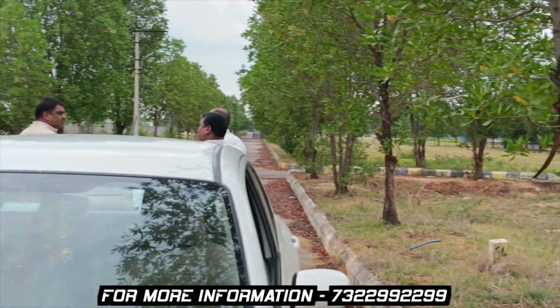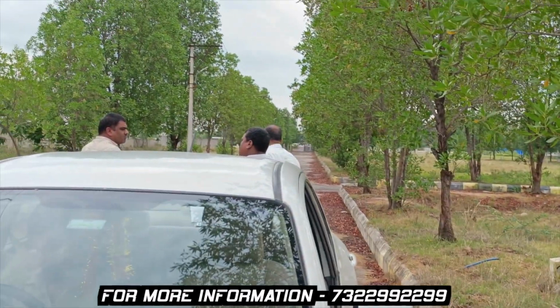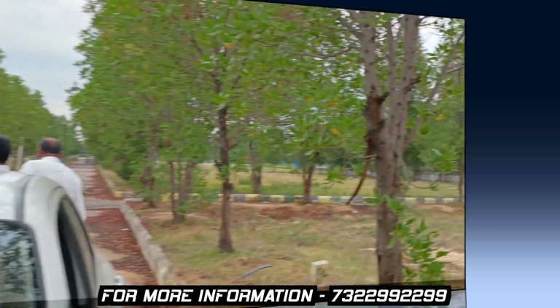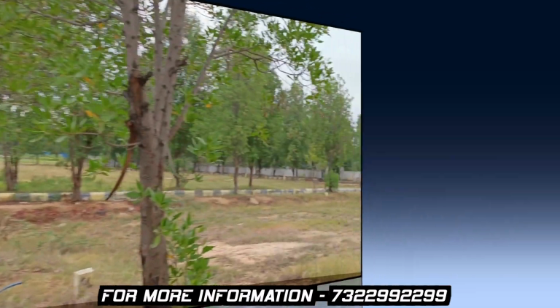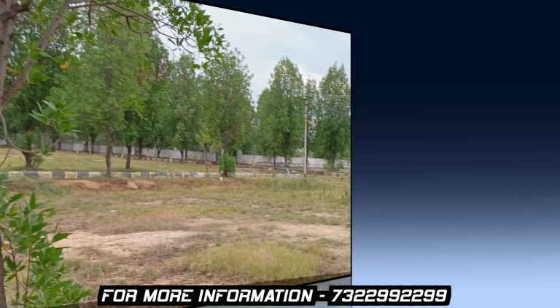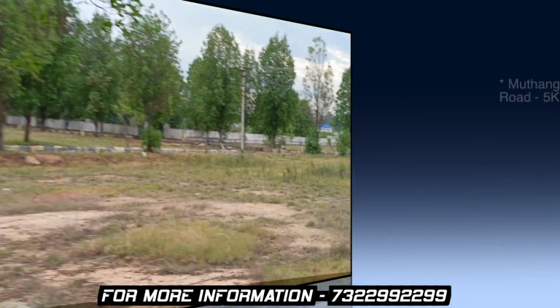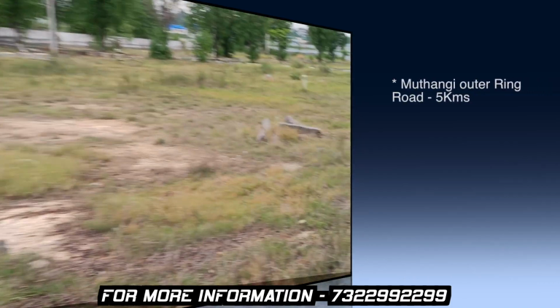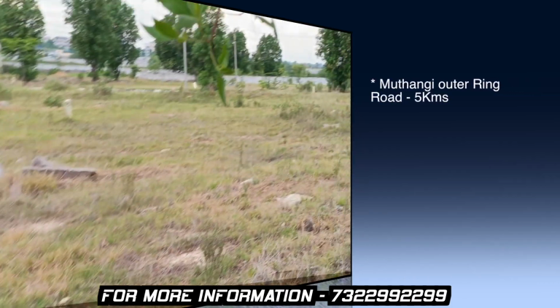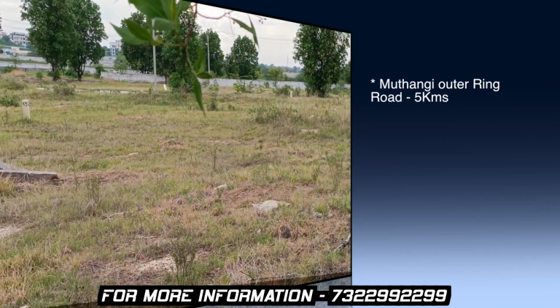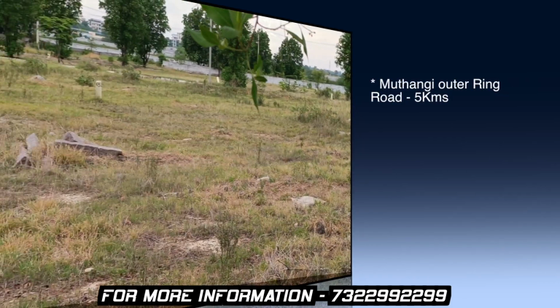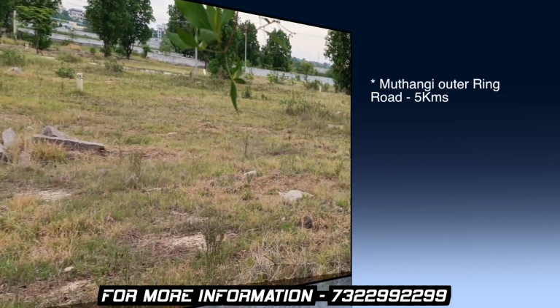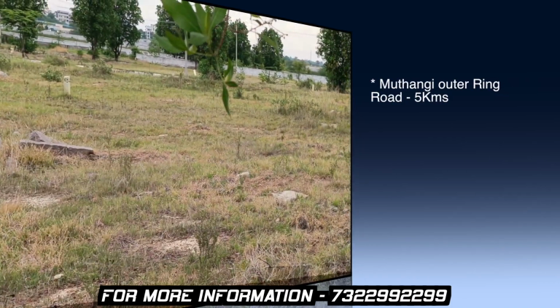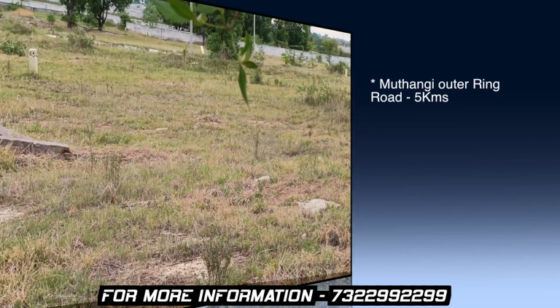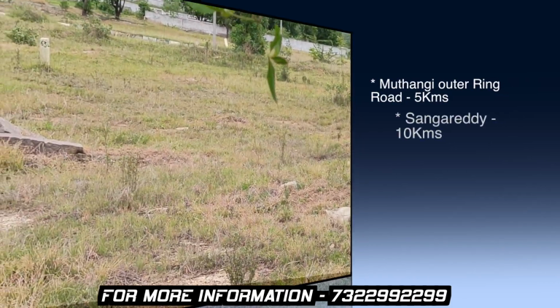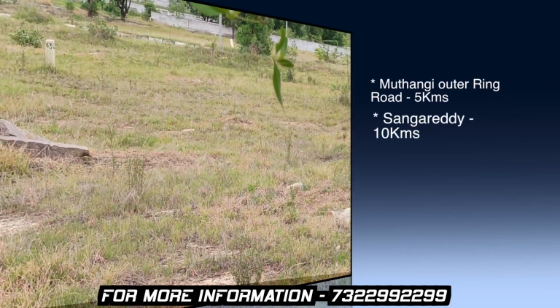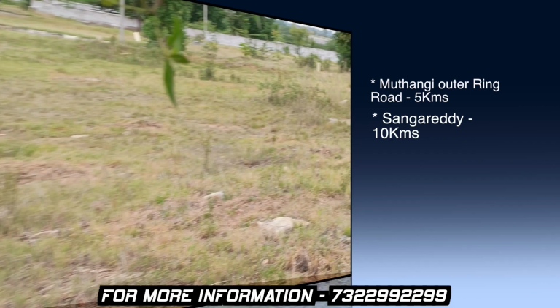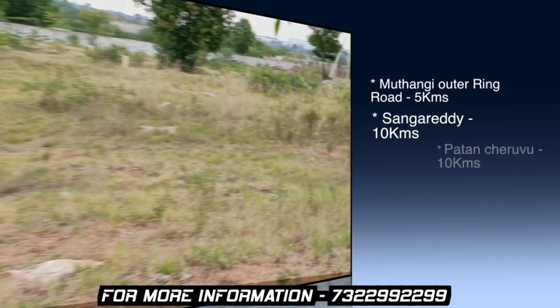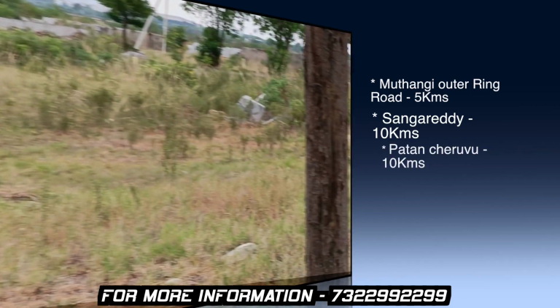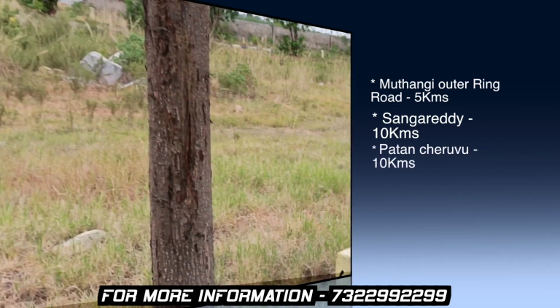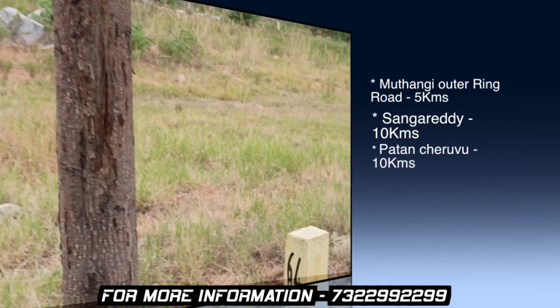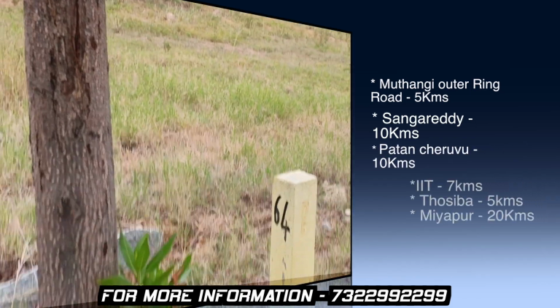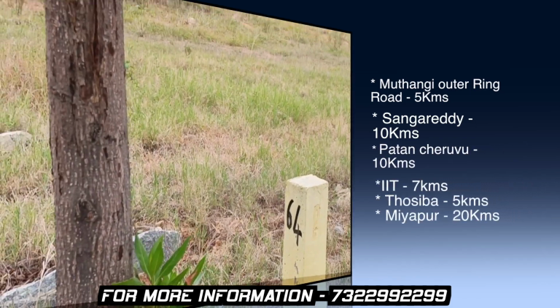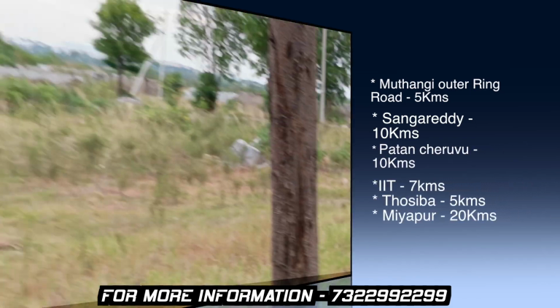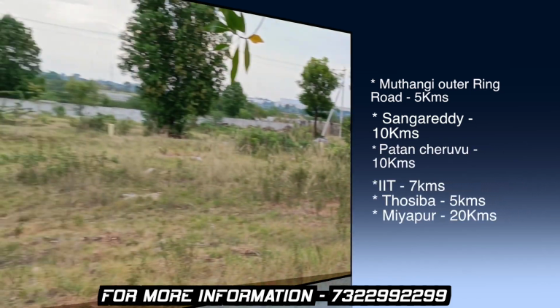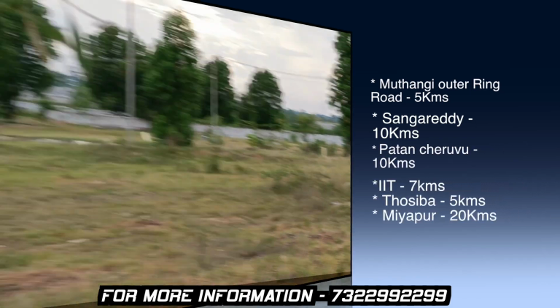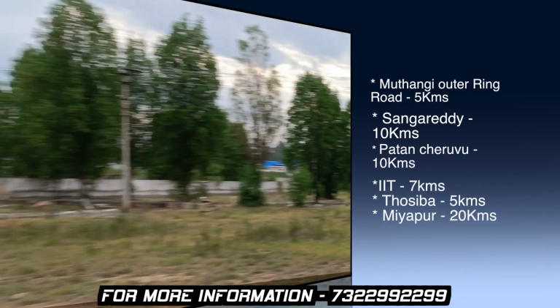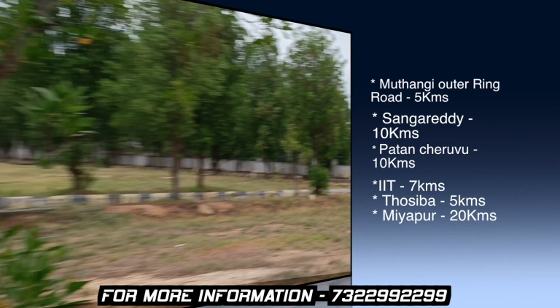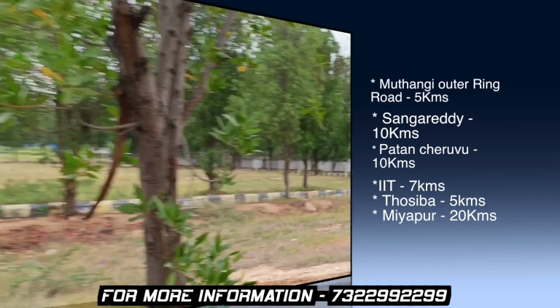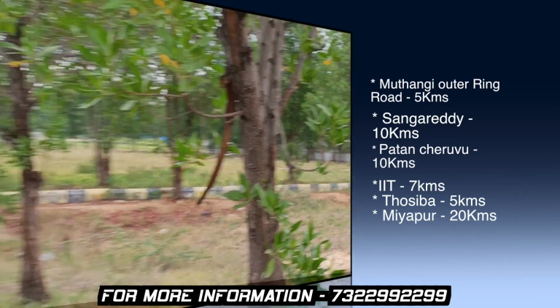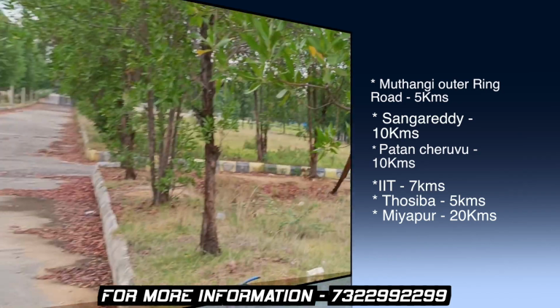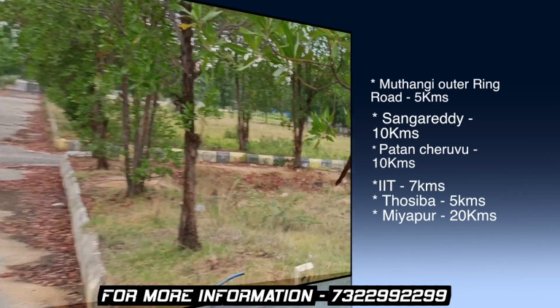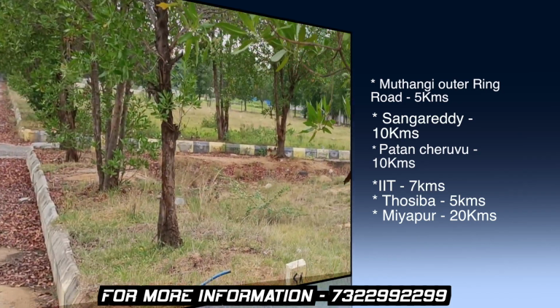The entrance is located in the RUDARAM village. It is 5 kilometers to RUDARAM, 10 kilometers to SANGARED, 10 kilometers to PATANCHARUKU, 7 kilometers to IIT, 5 kilometers to TOSHIBA, and just 20 kilometers to MIYAPUR.